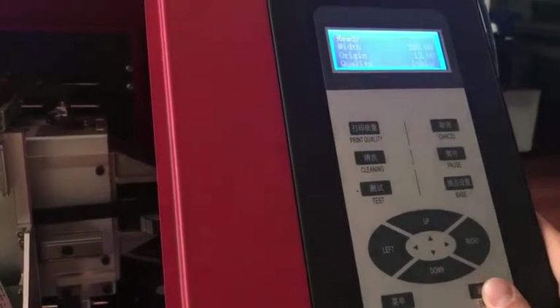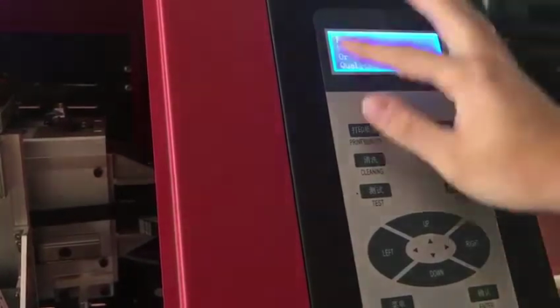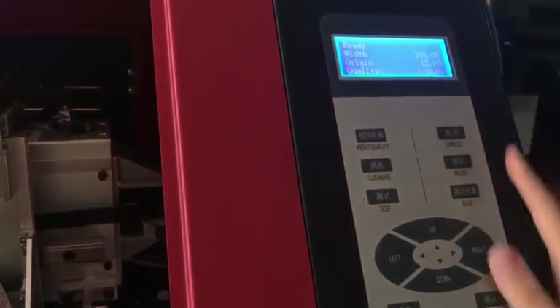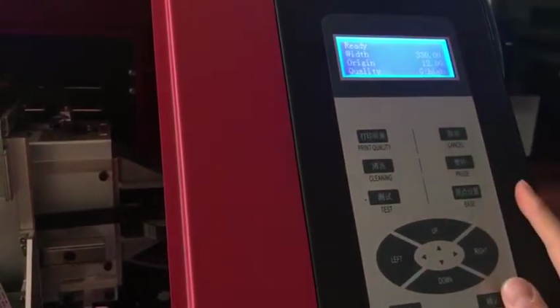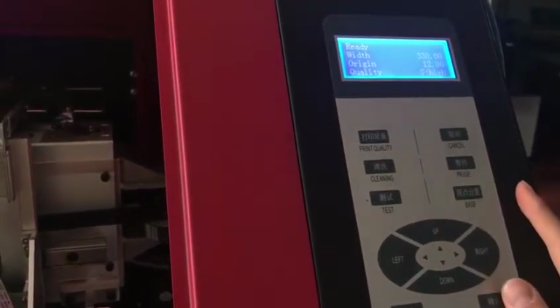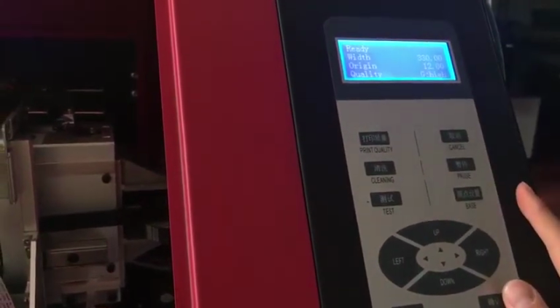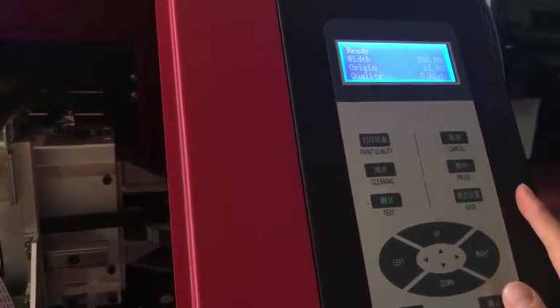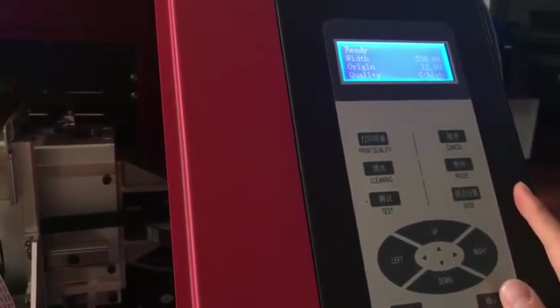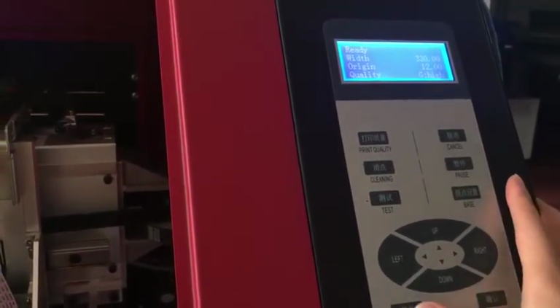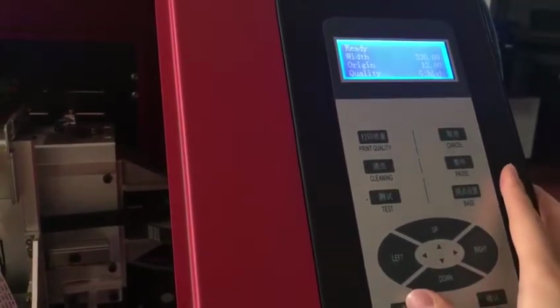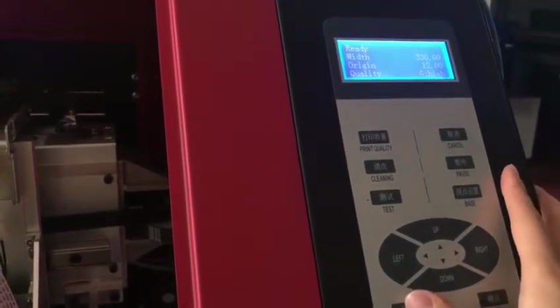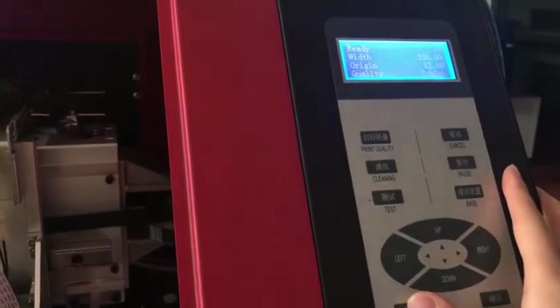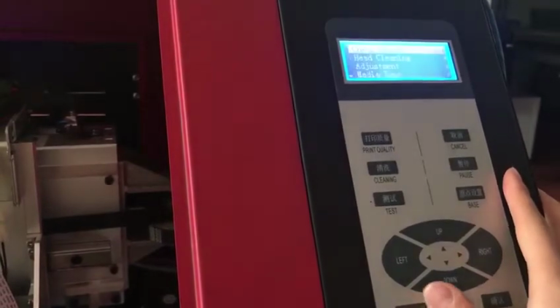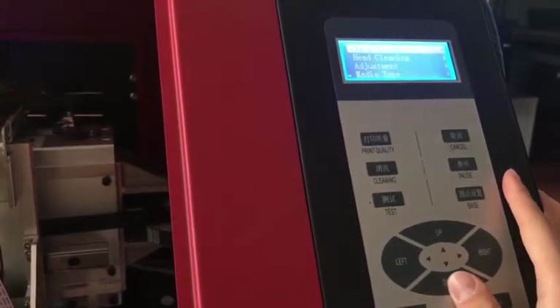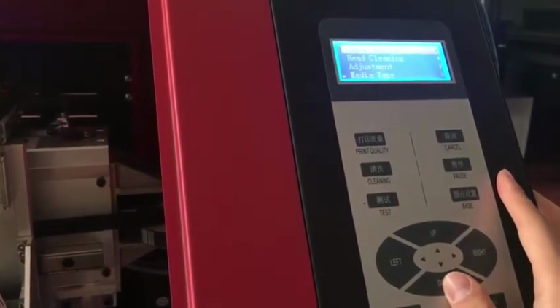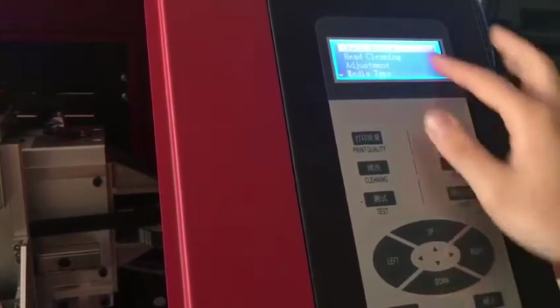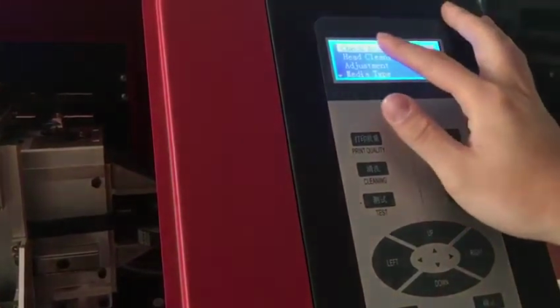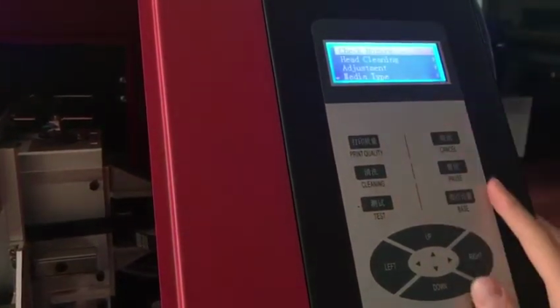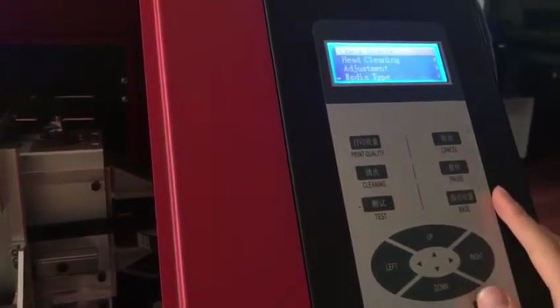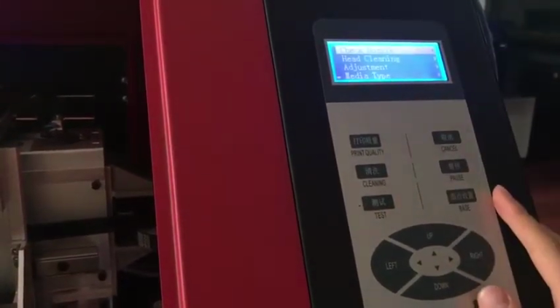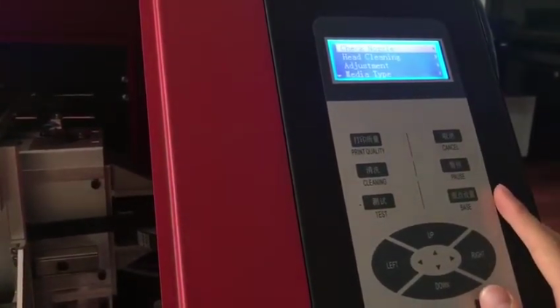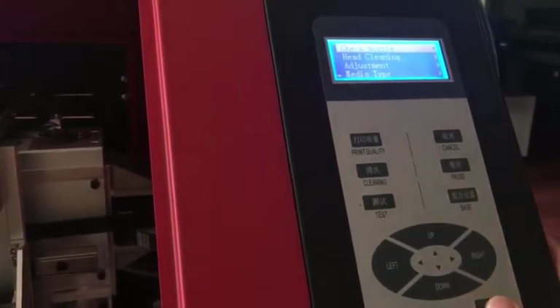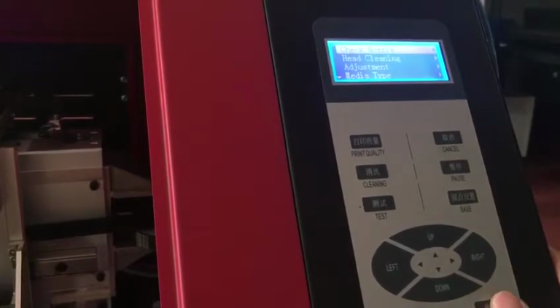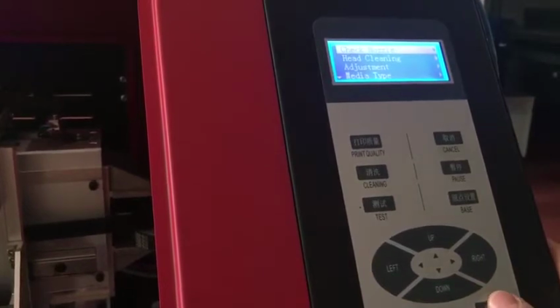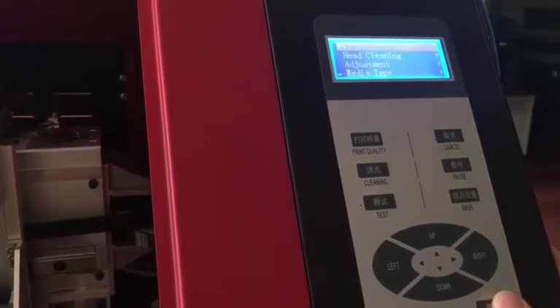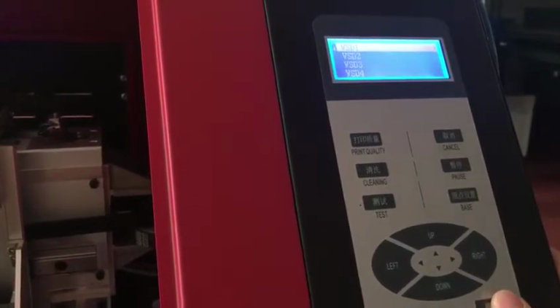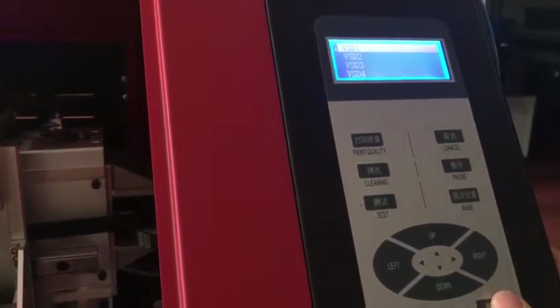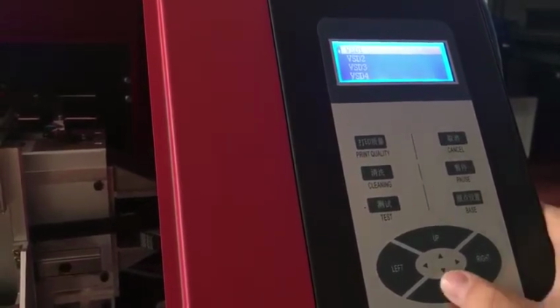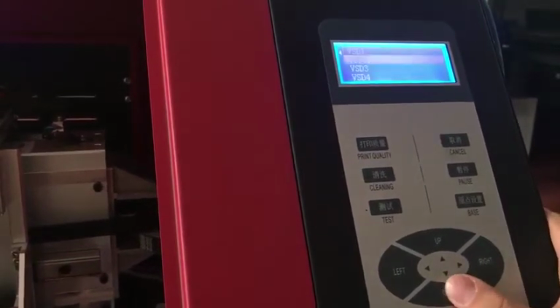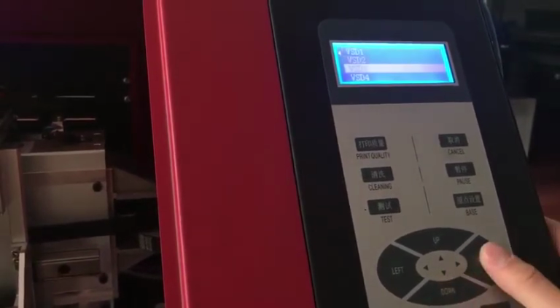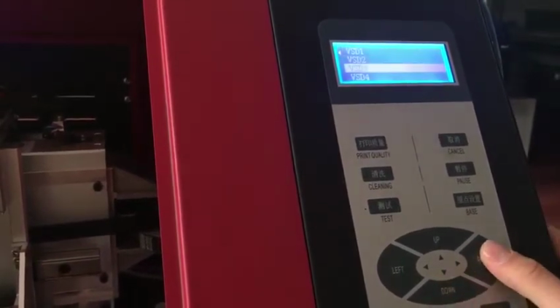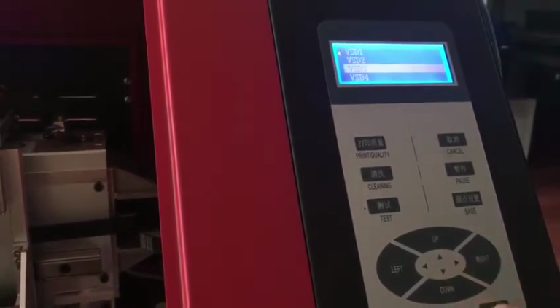Now it's back to it. Press menu again. First step: do a nozzle check — check the nozzle status first. And BSD3.